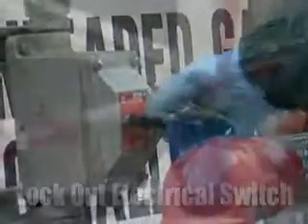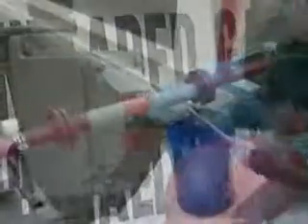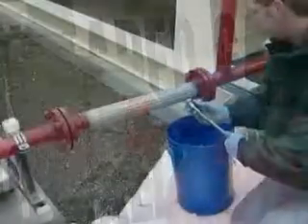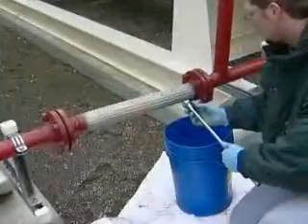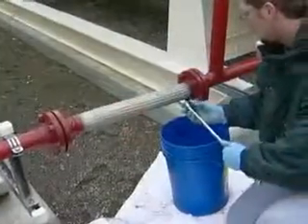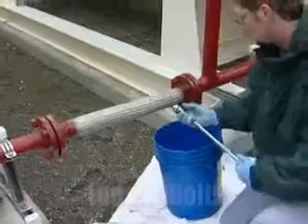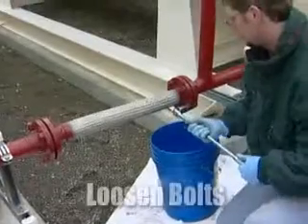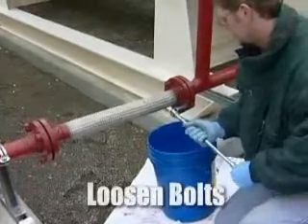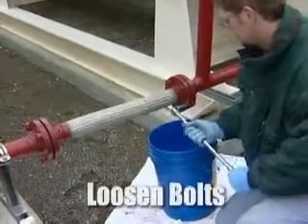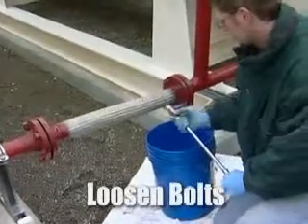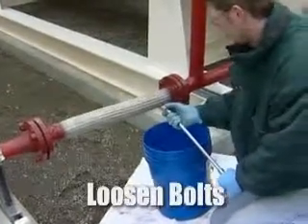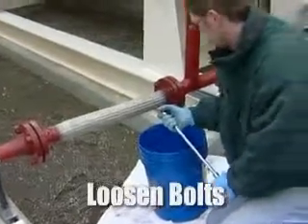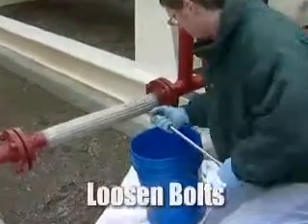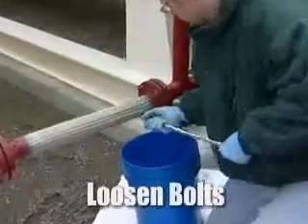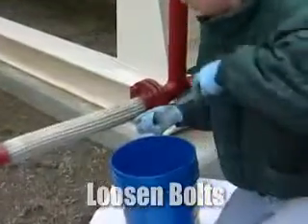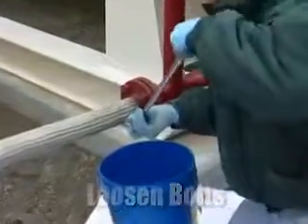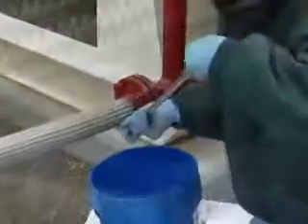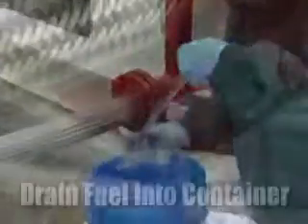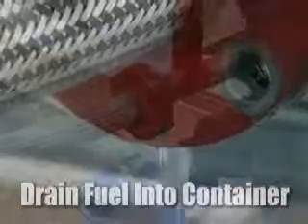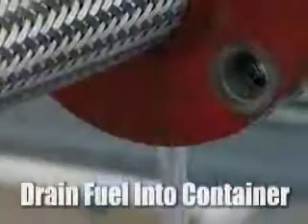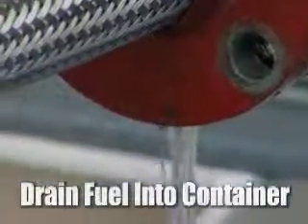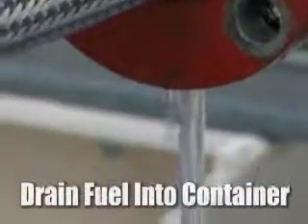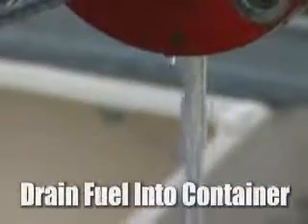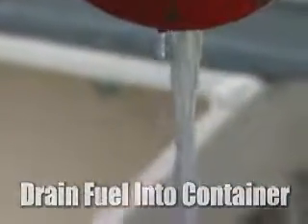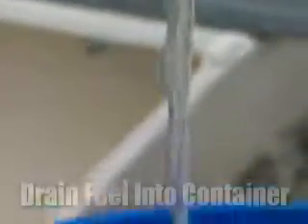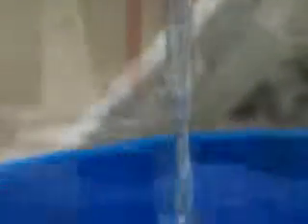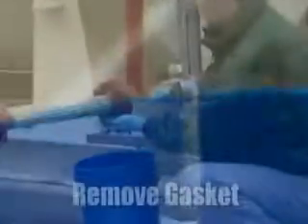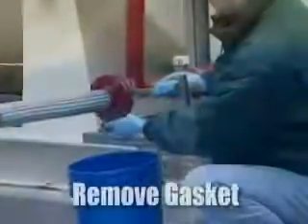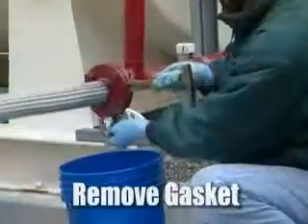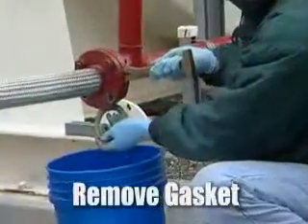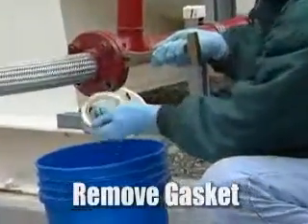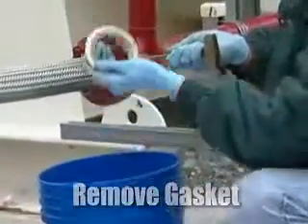We must relieve the pressure in the piping system by loosening the bolts holding the two flanges and the gasket together. Drain the fuel from the piping system into a container. Remove the gasket that's between the flanges.